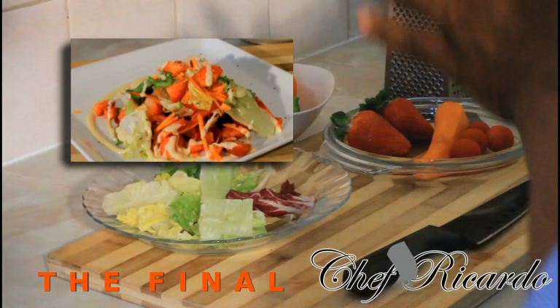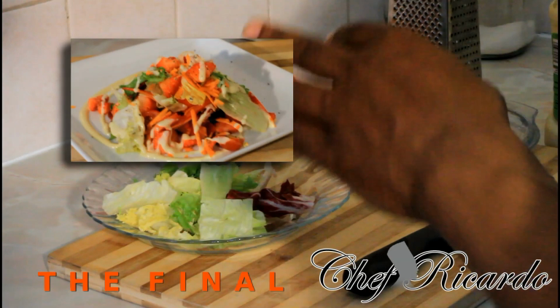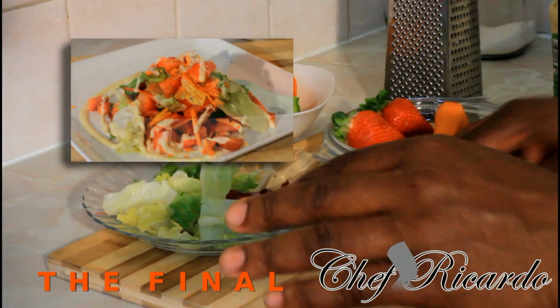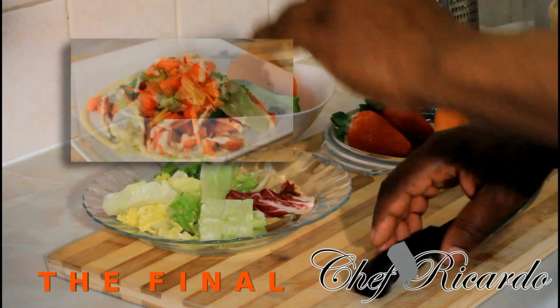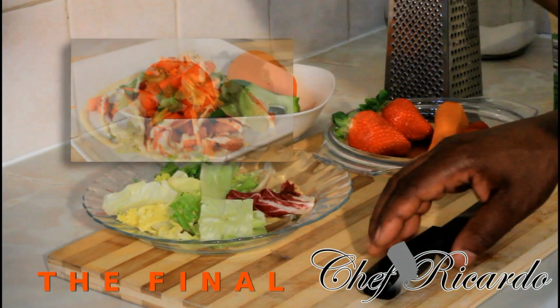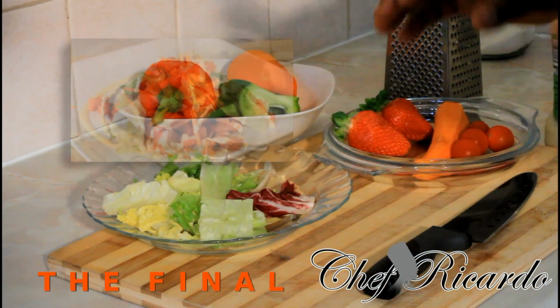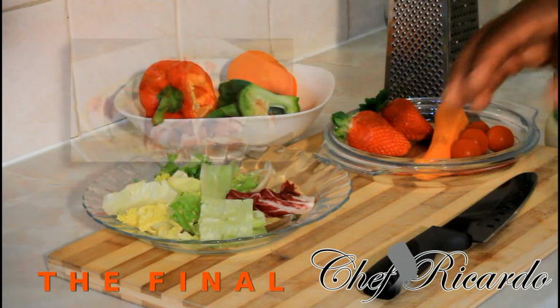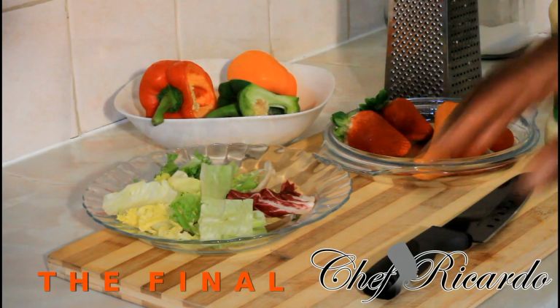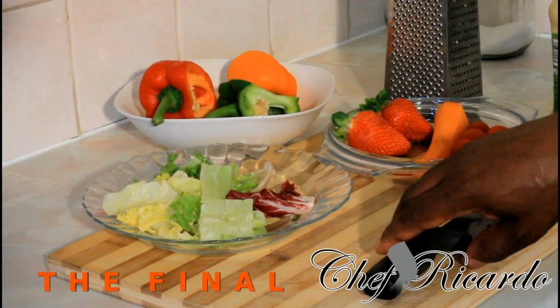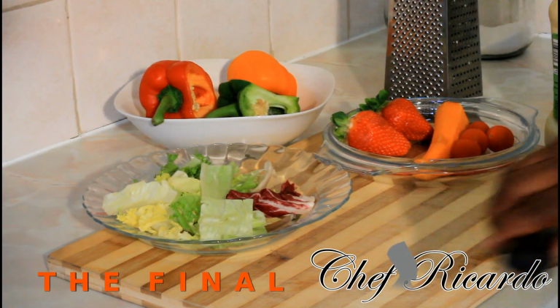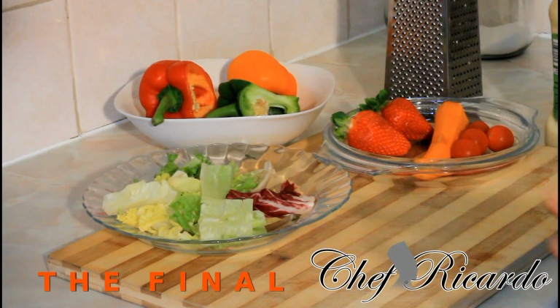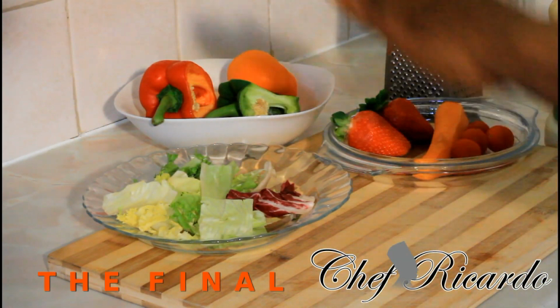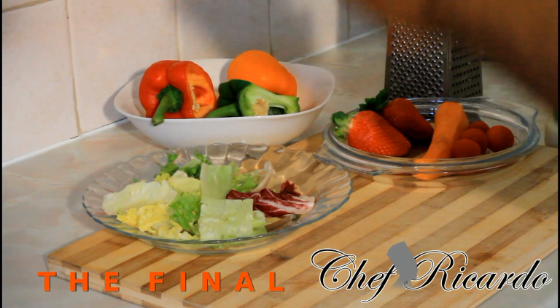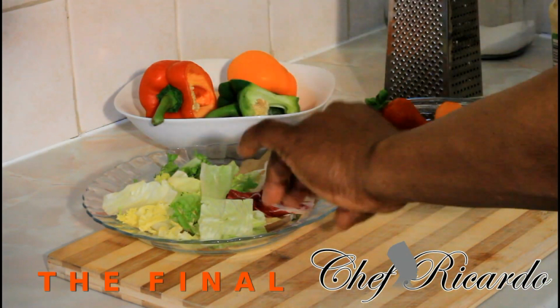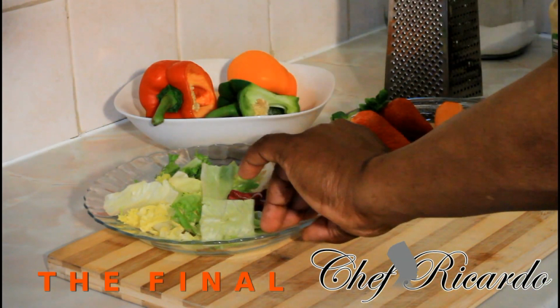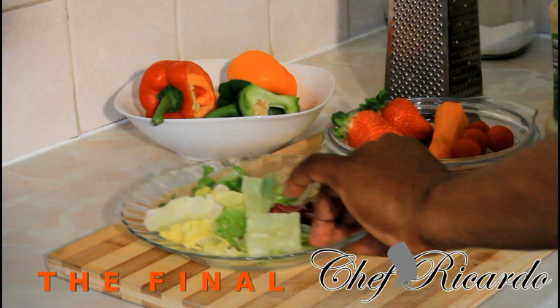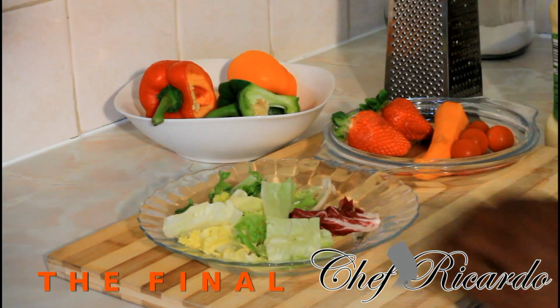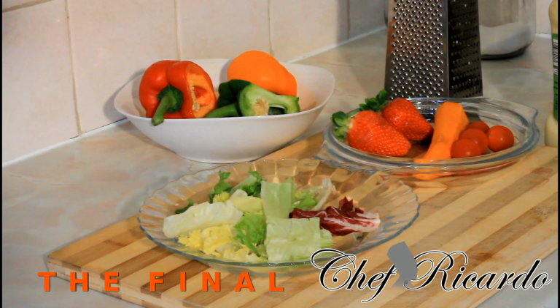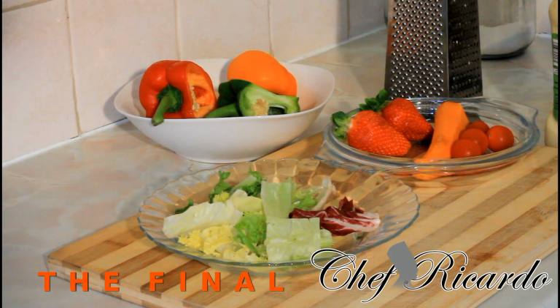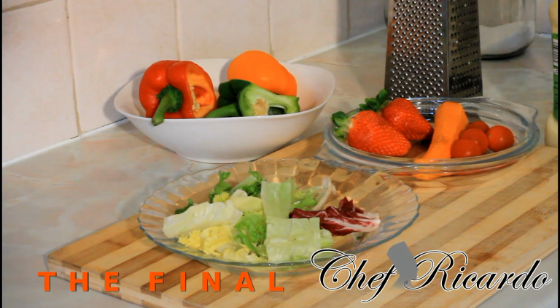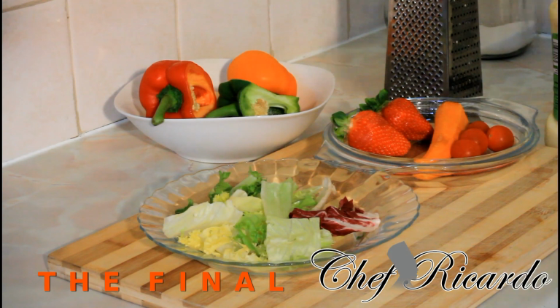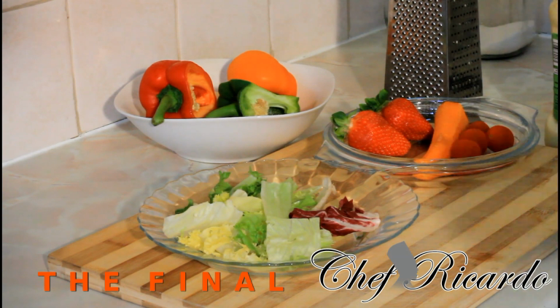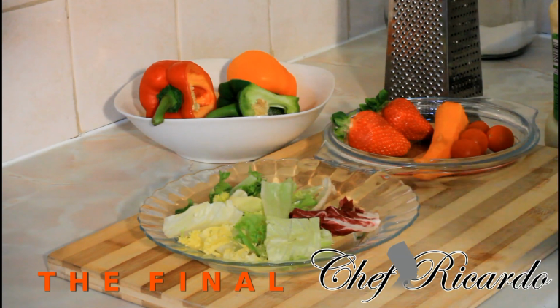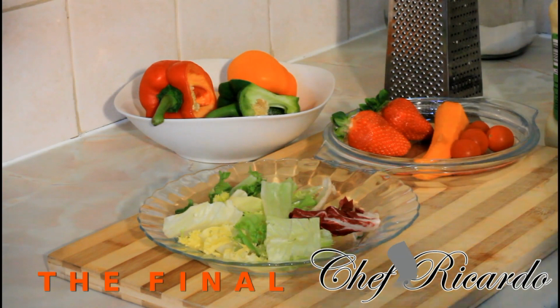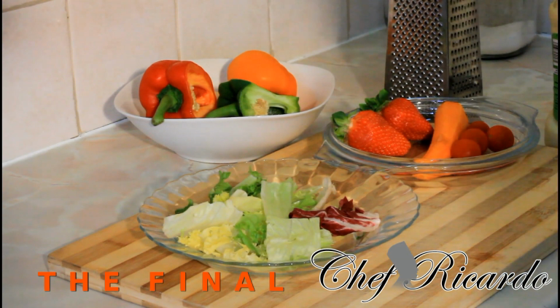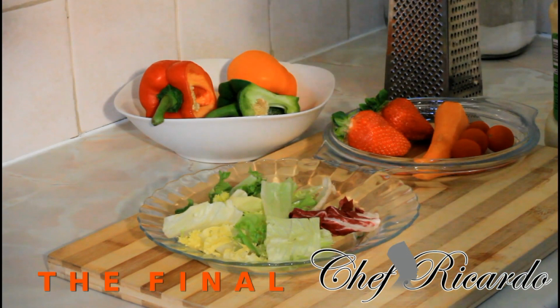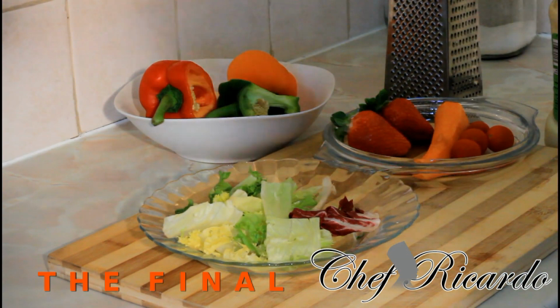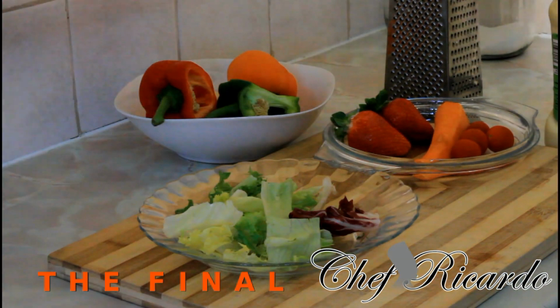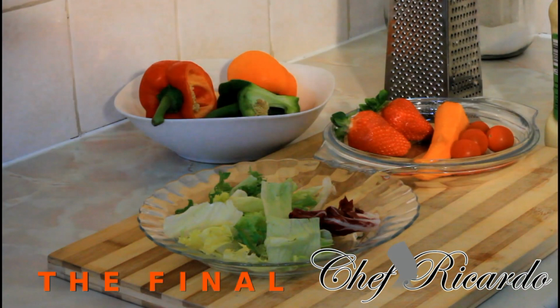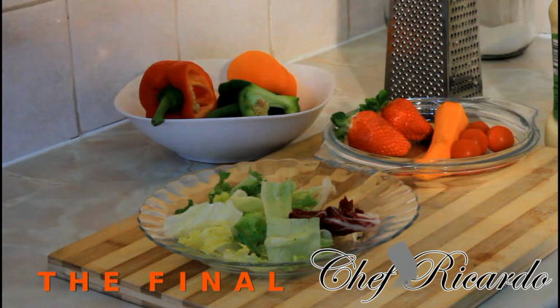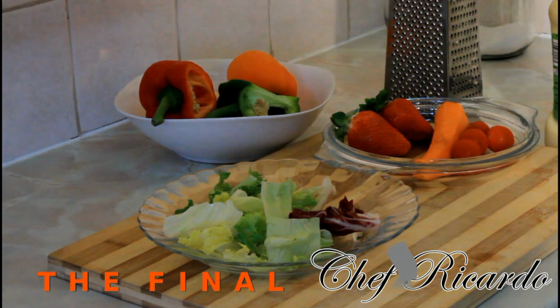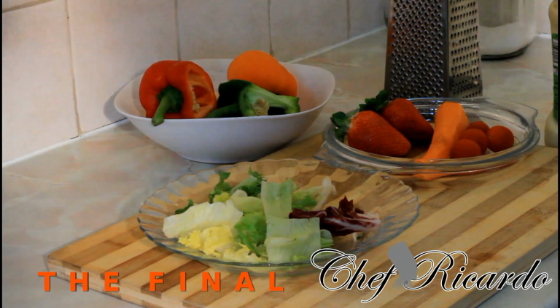Guys, as I explained to you, we're going to make the strawberry salad. It is summertime — keep the summer really nice, keep it going, keep it fresh and really lovely.